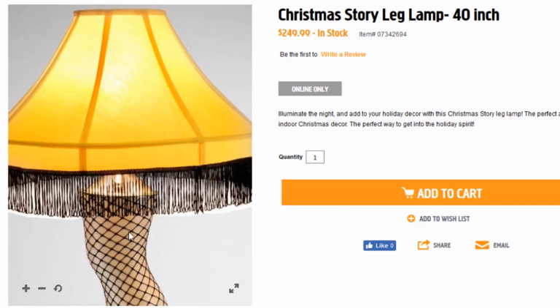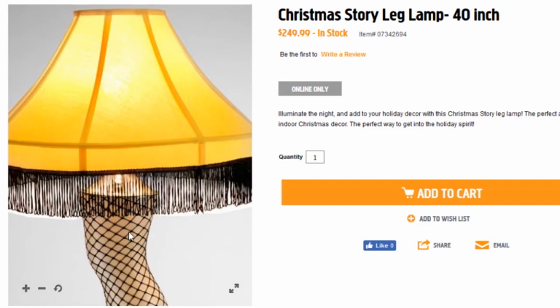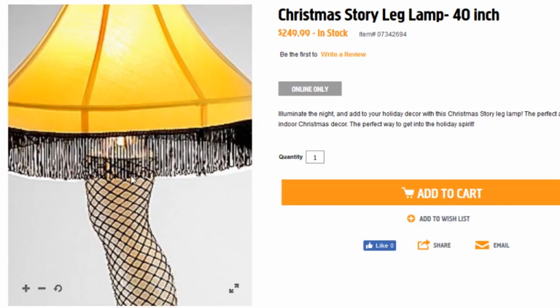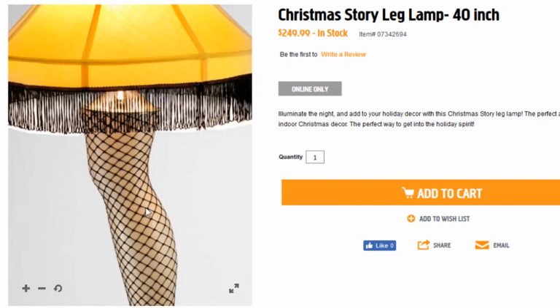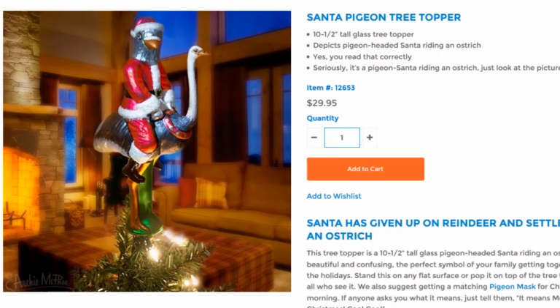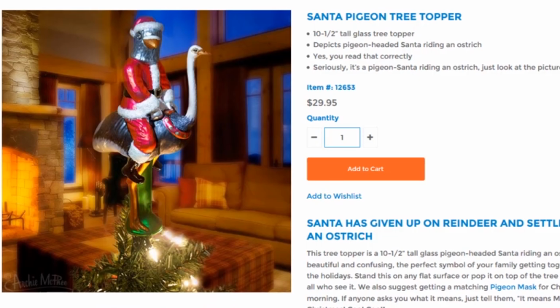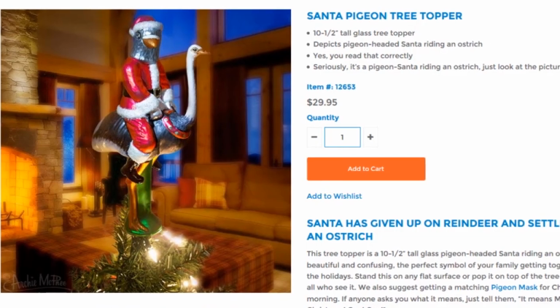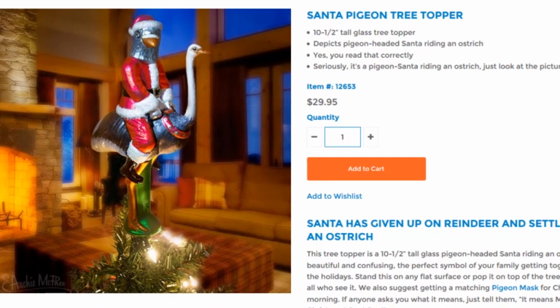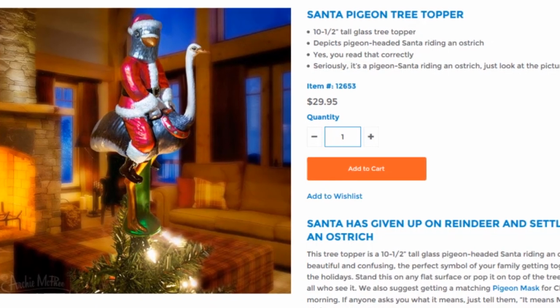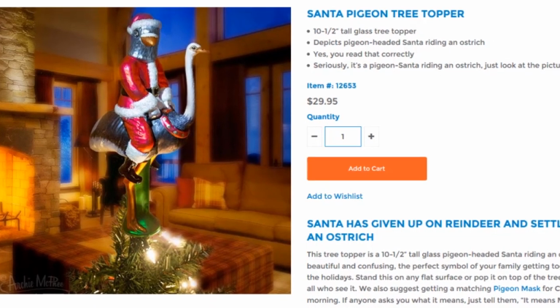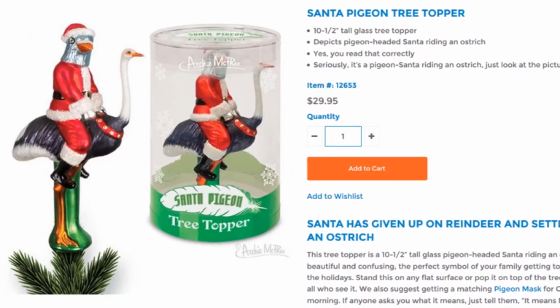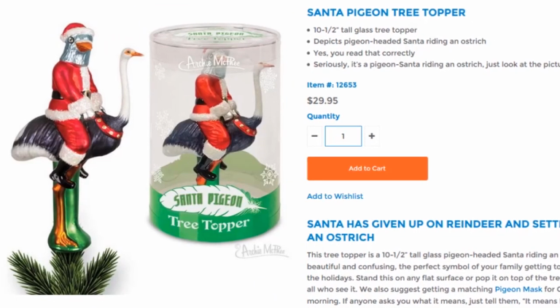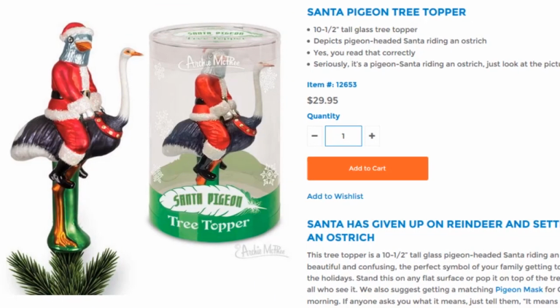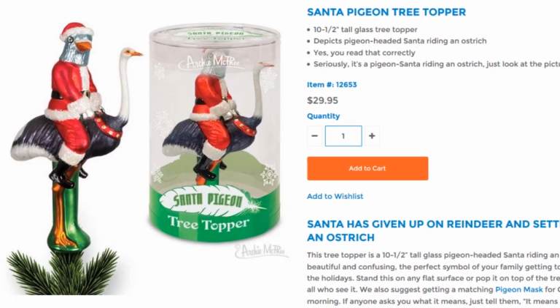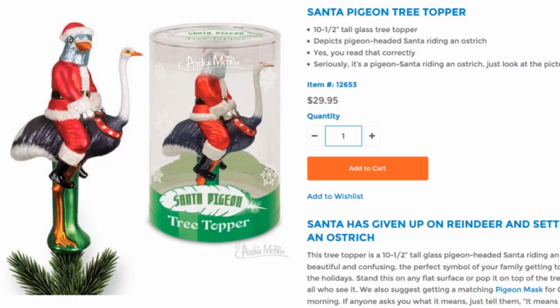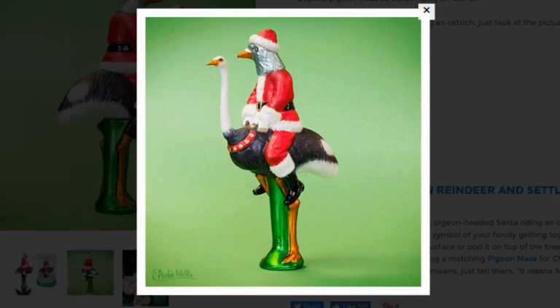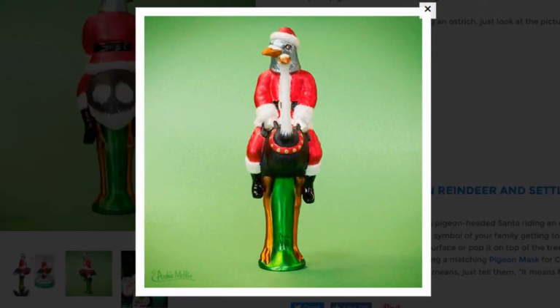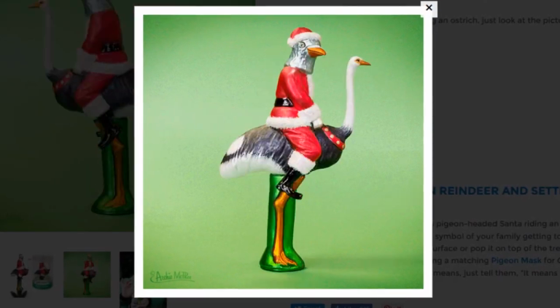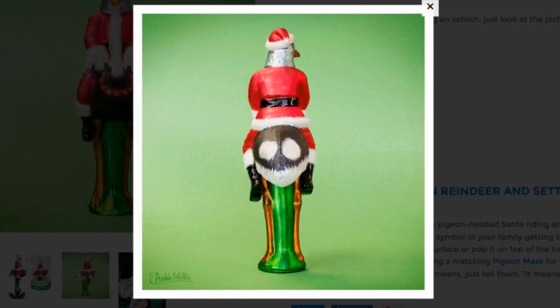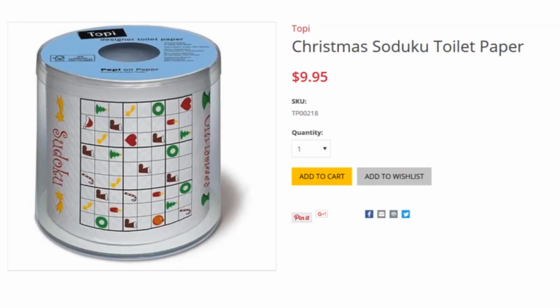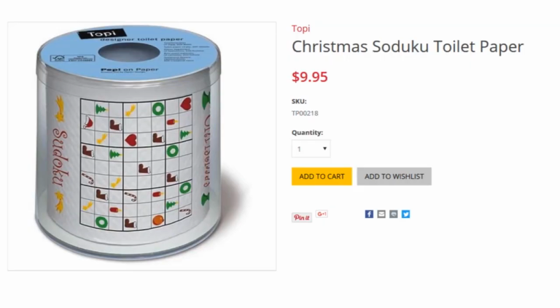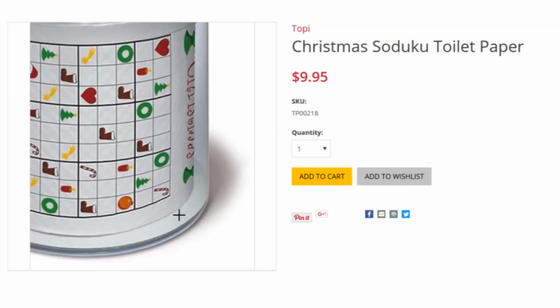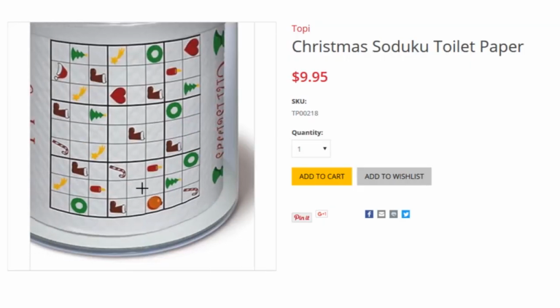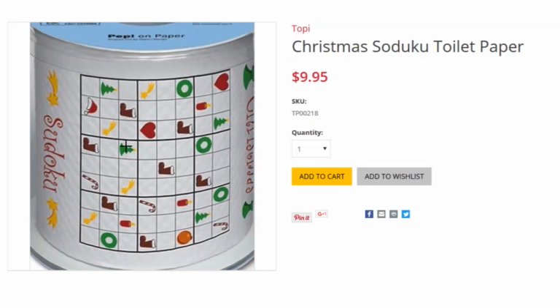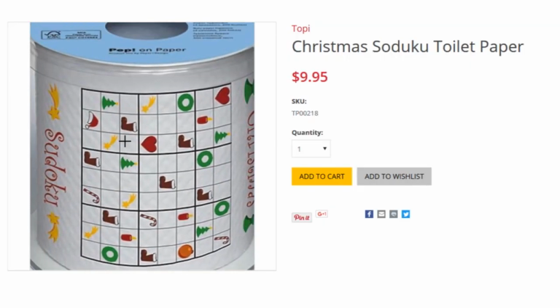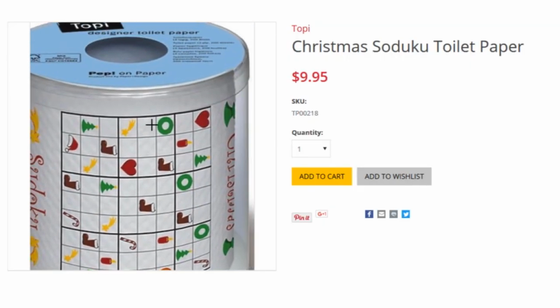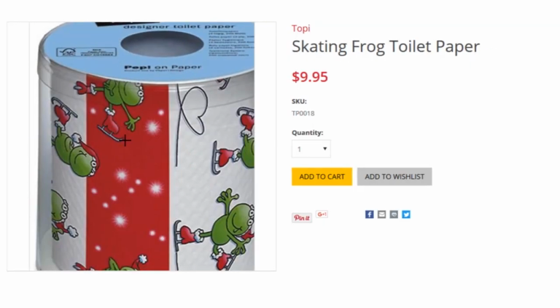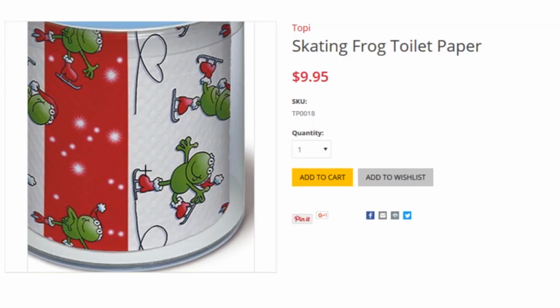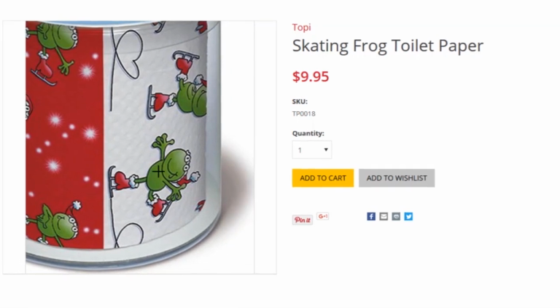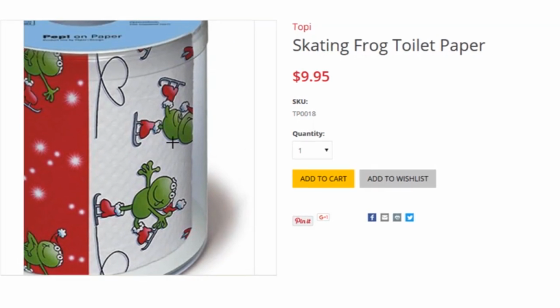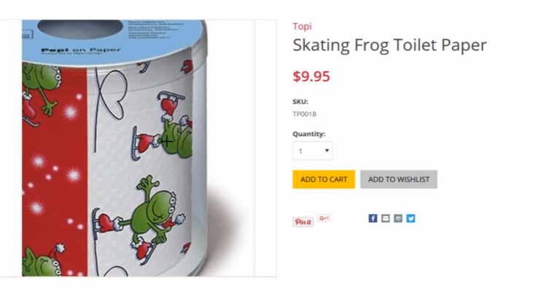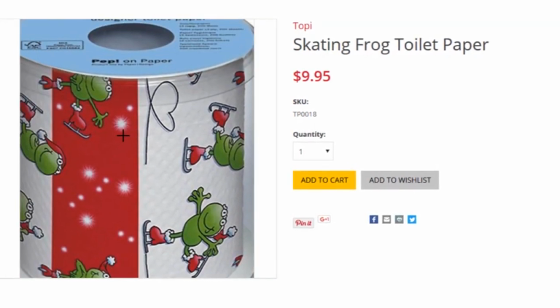Just don't shoot your eye out. Shoot them up to the top of the tree and see the Santa Pigeon Tree Topper, which makes about as much sense as Christmas Sudoku toilet paper or Skating Frog toilet paper.